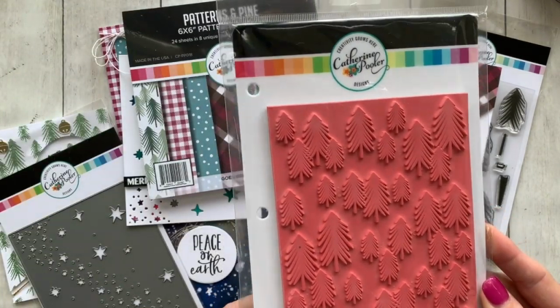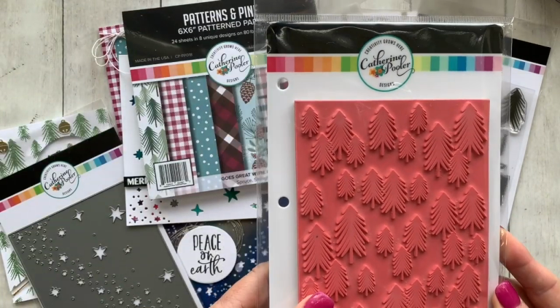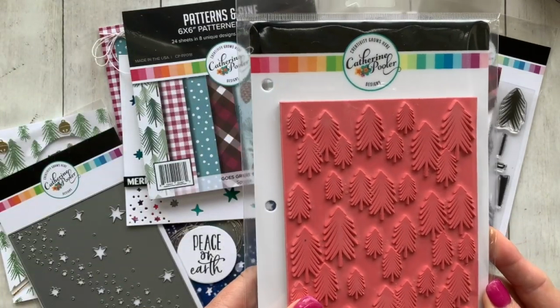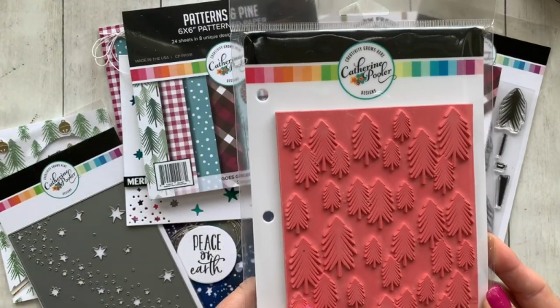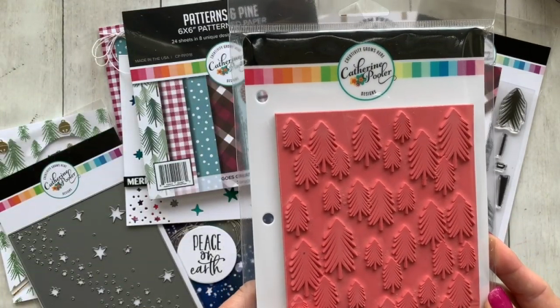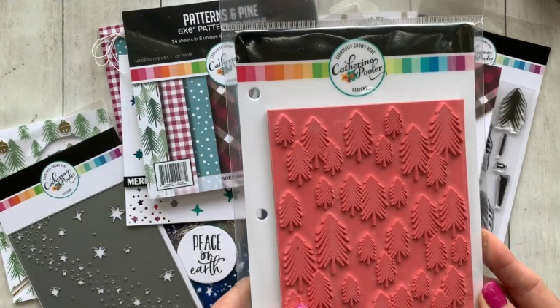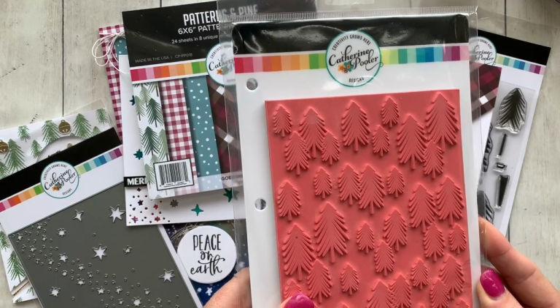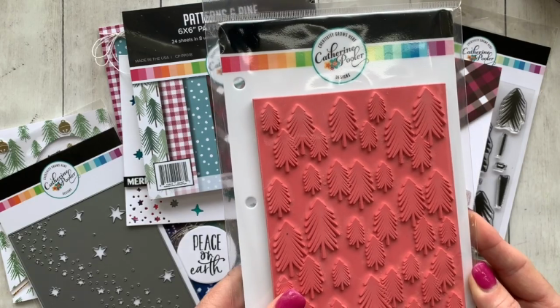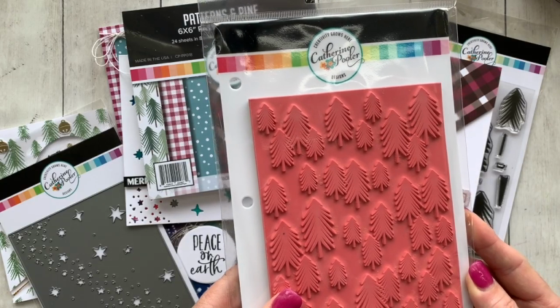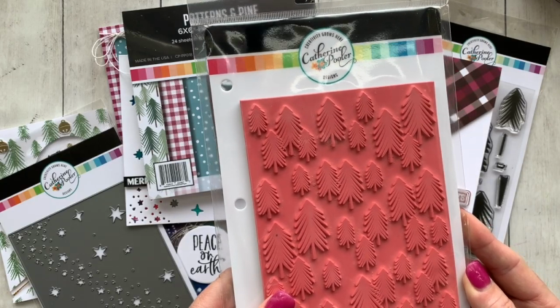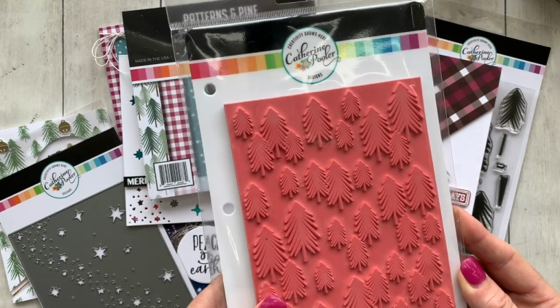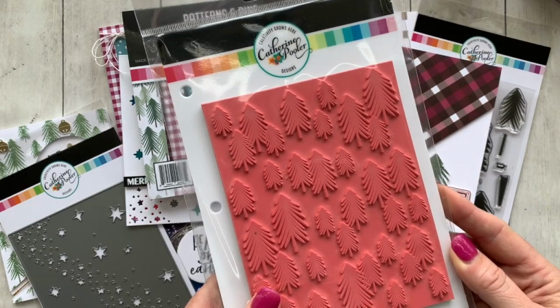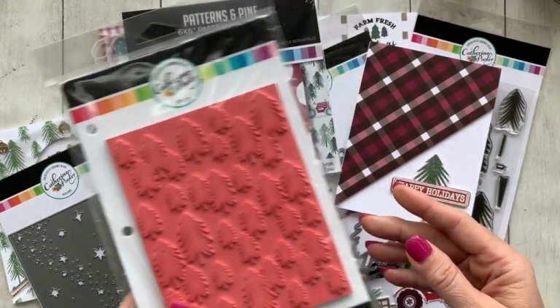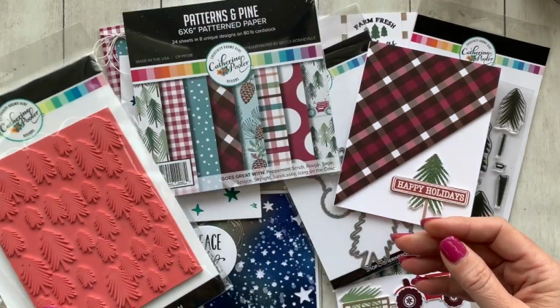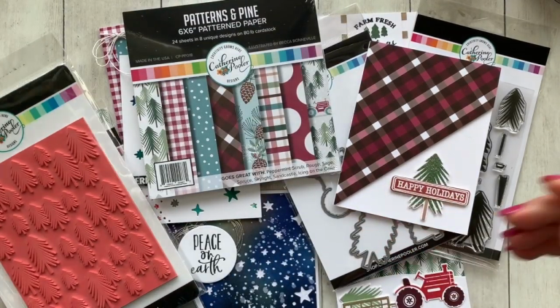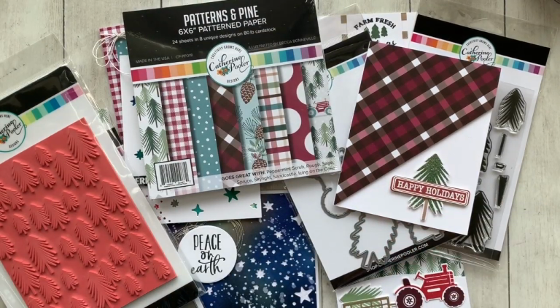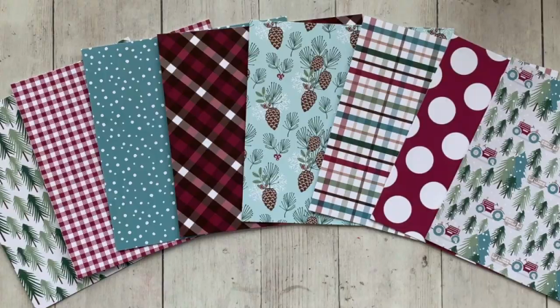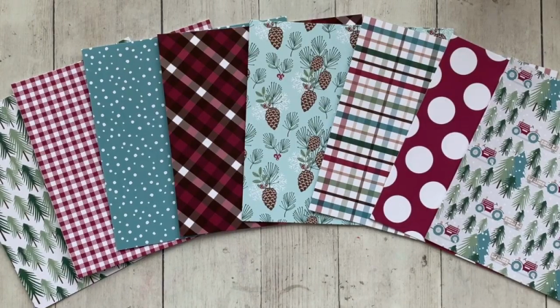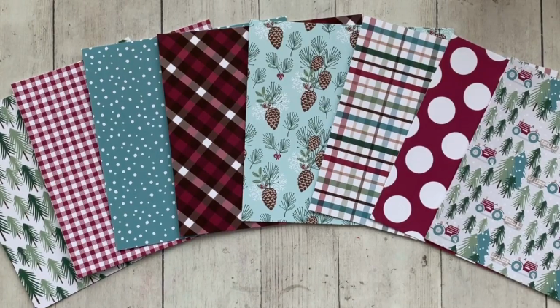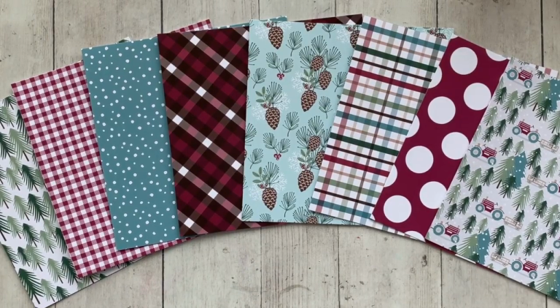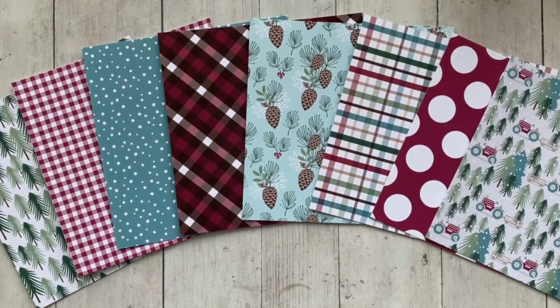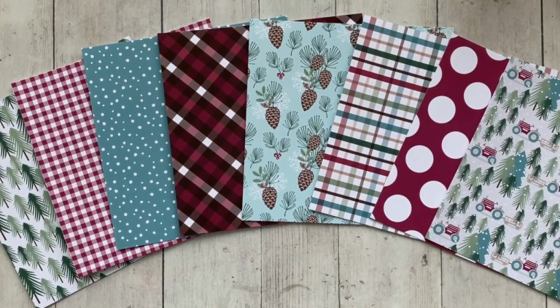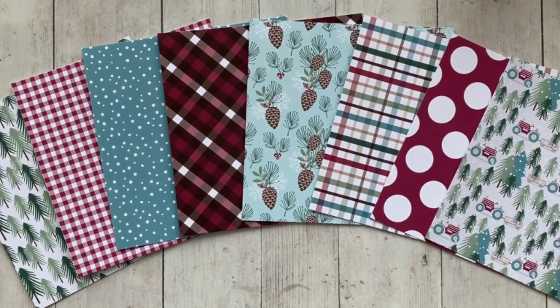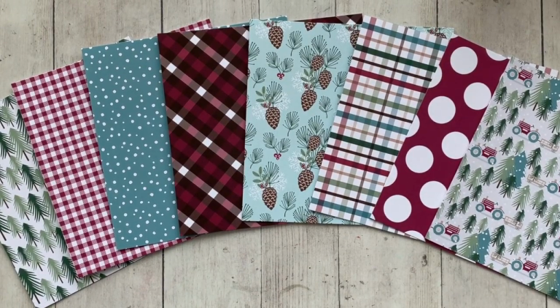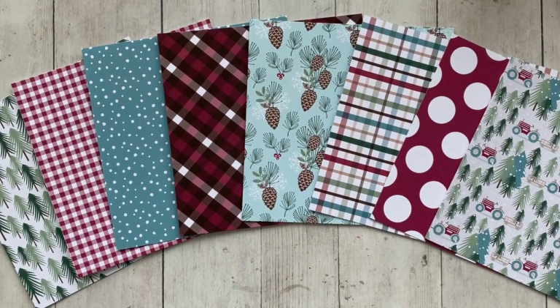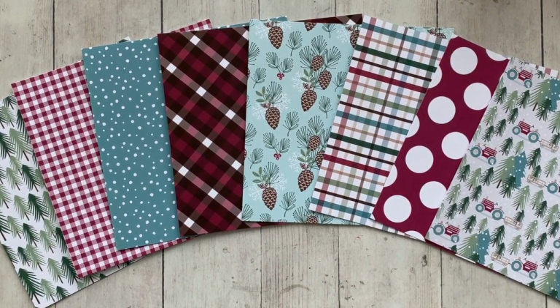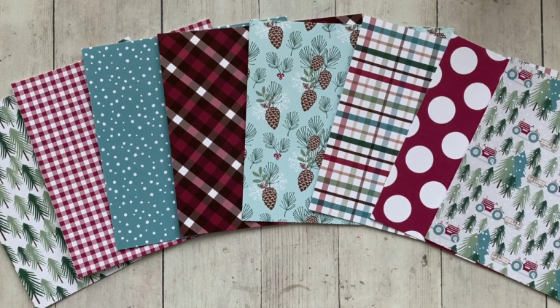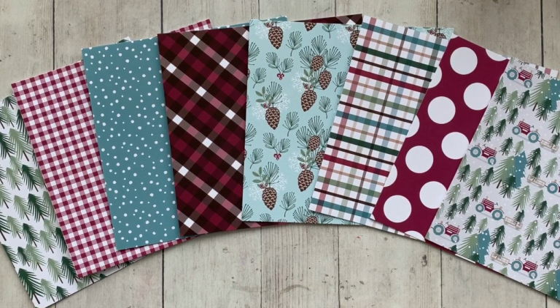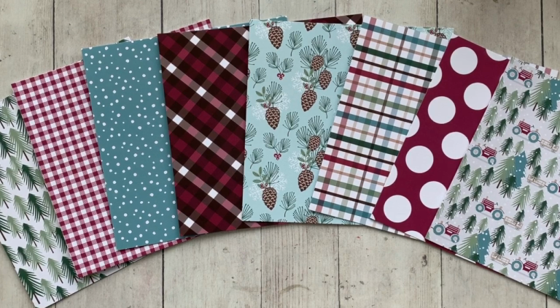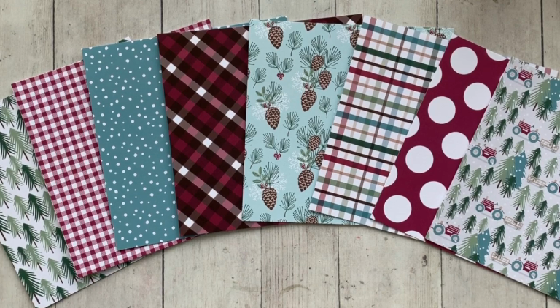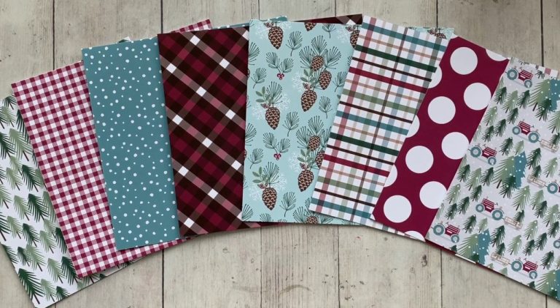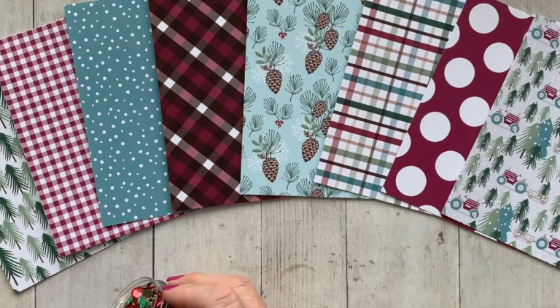And then the Patterns in Pine patterned paper and the One Fine Pine background stamp. All of these products will be available in our shop on September 18, 2019. They will be available as individual items, or you can click that one-shop easy-click bundle, get the entire collection and also get a little discount. It's a win-win.